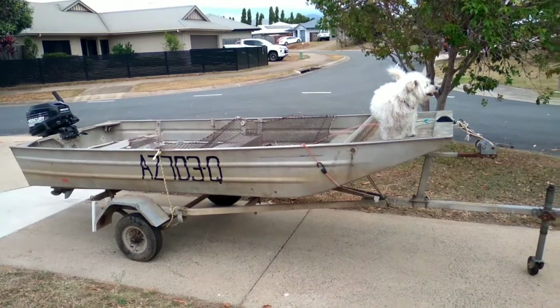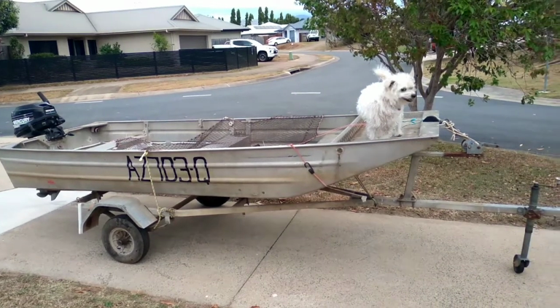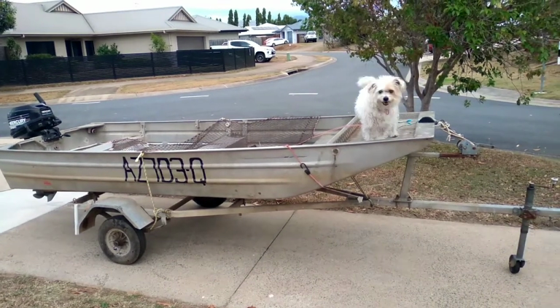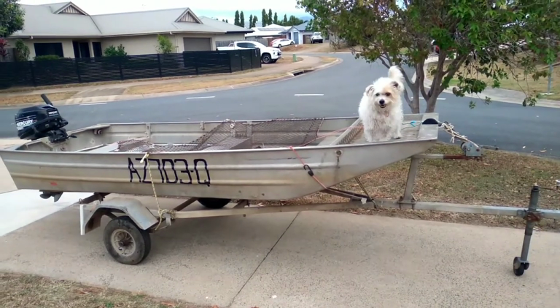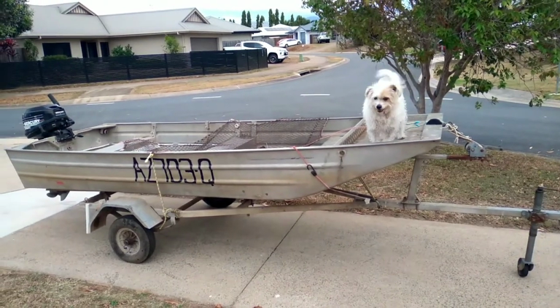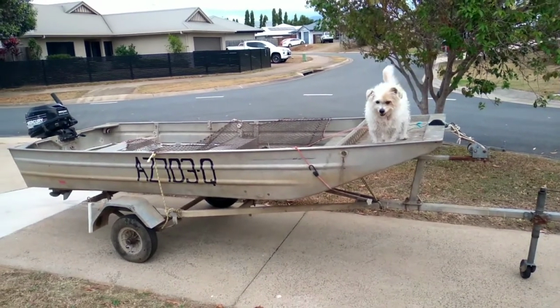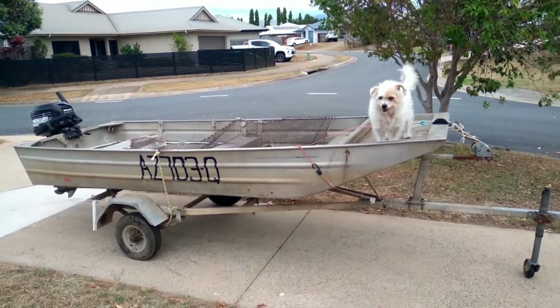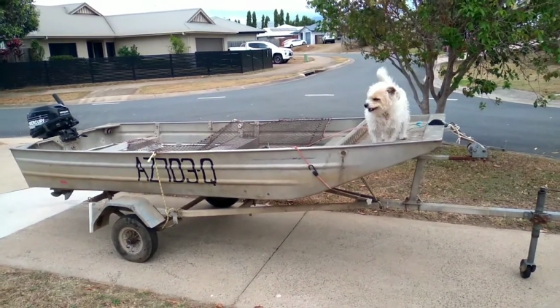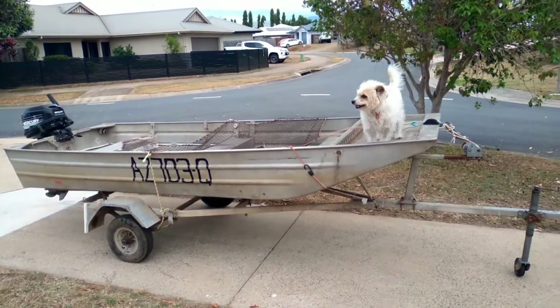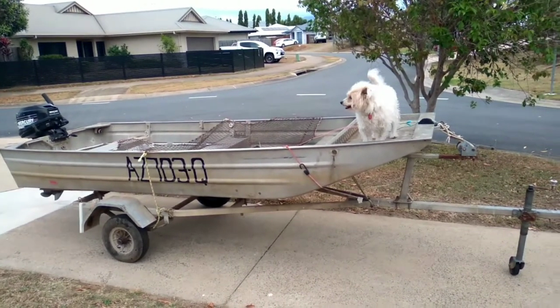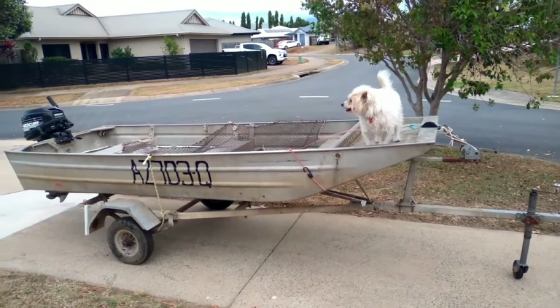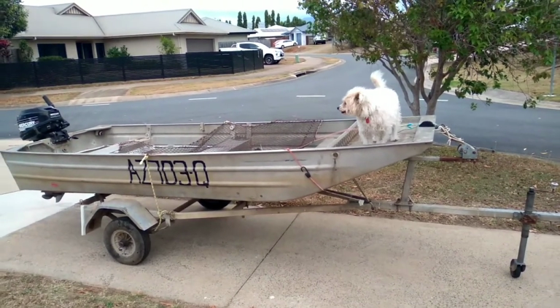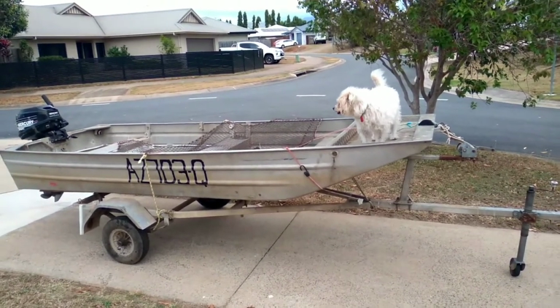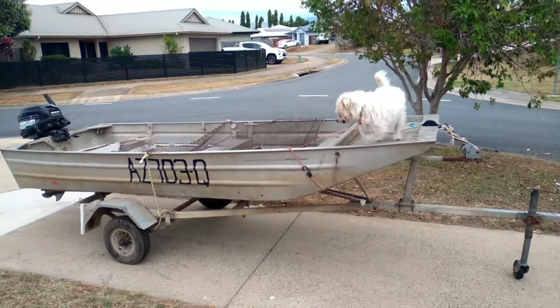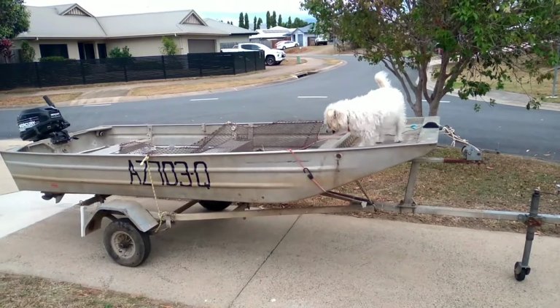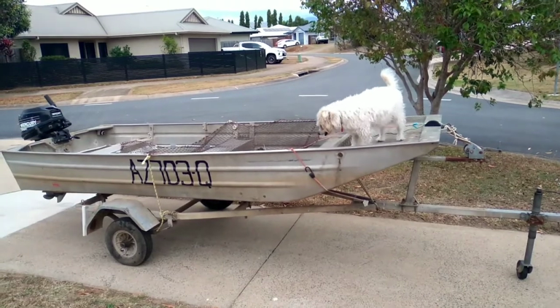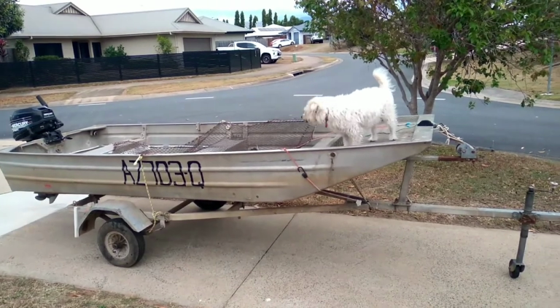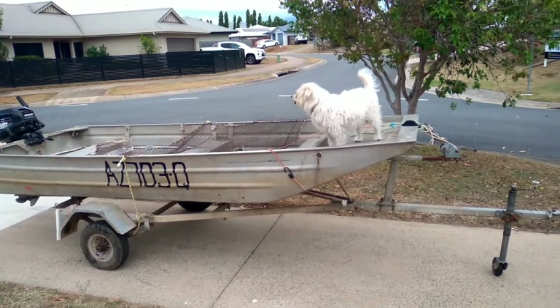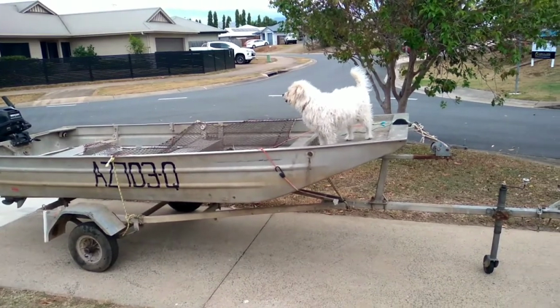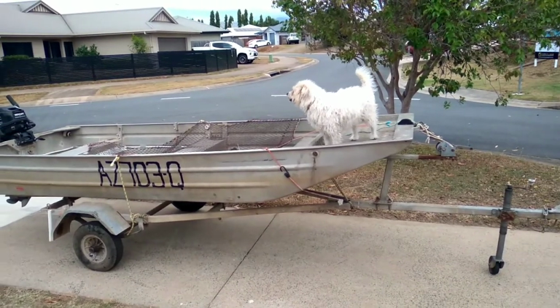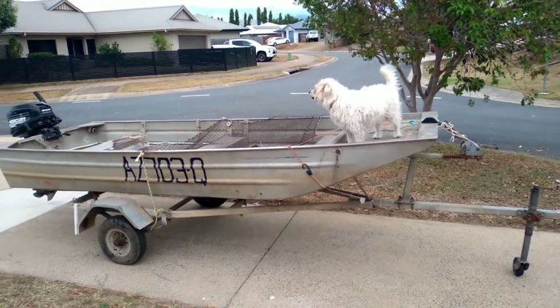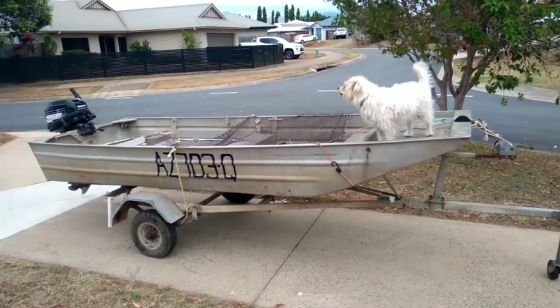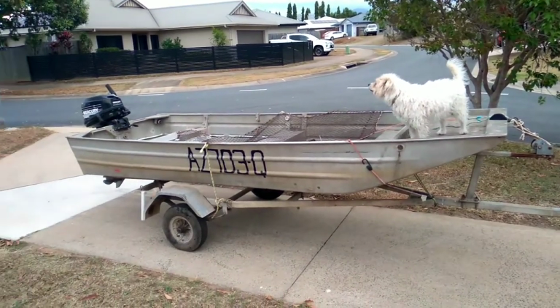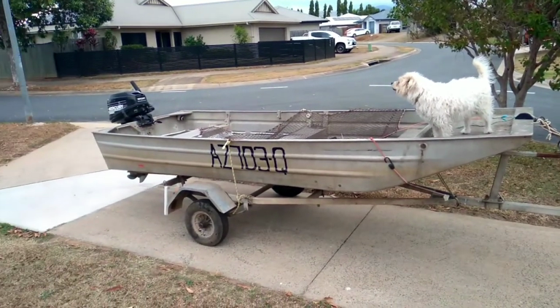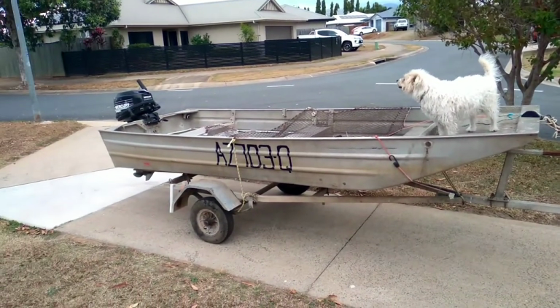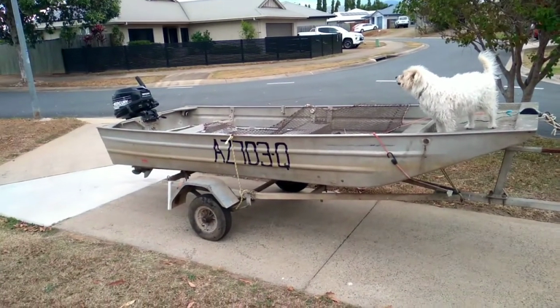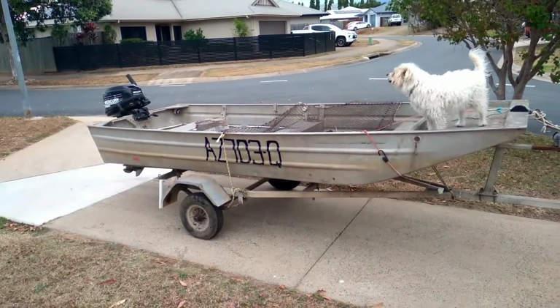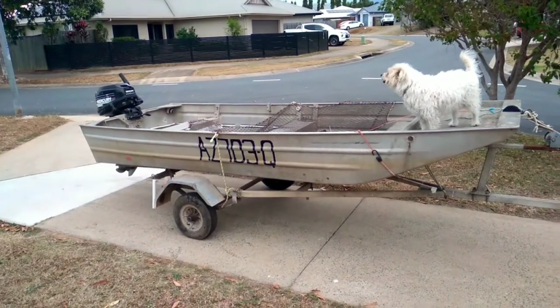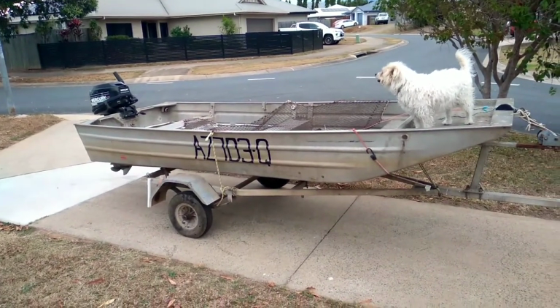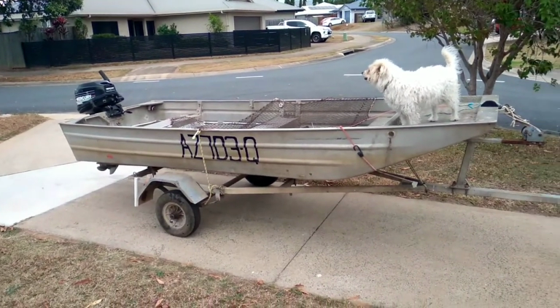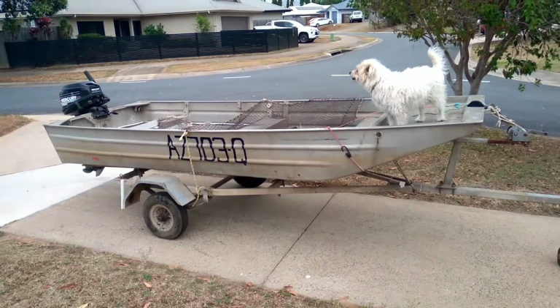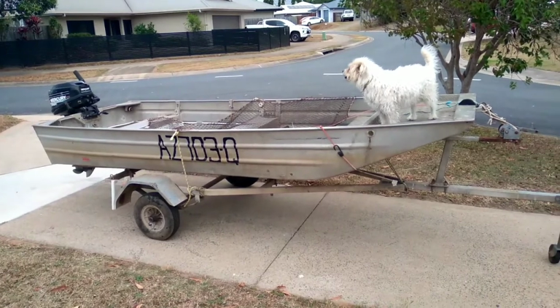Righto Roo Shooters, so what I've done is I've gone out and found myself a little Norweld punt, got it fairly cheap due to a deceased estate — the bloke's not using it anymore.